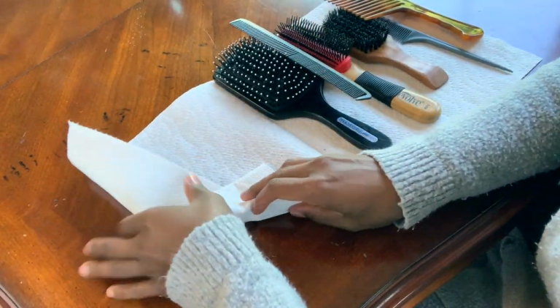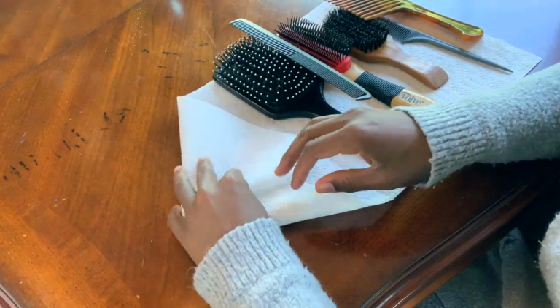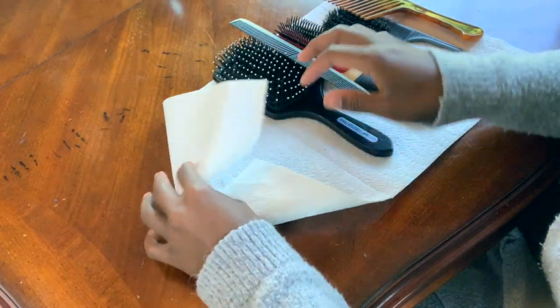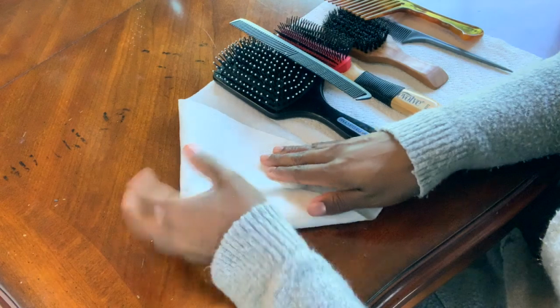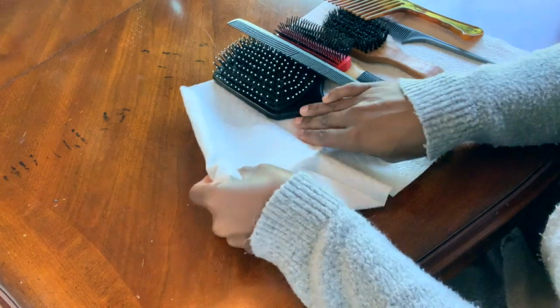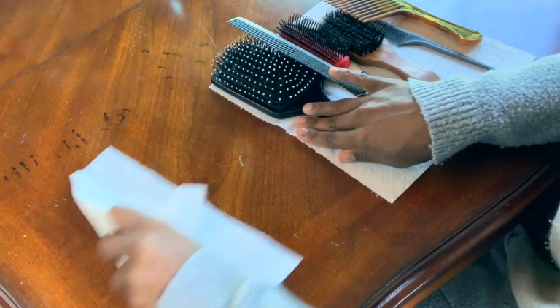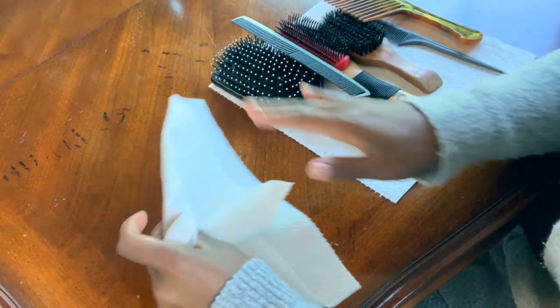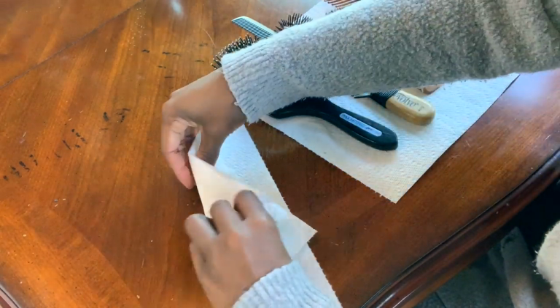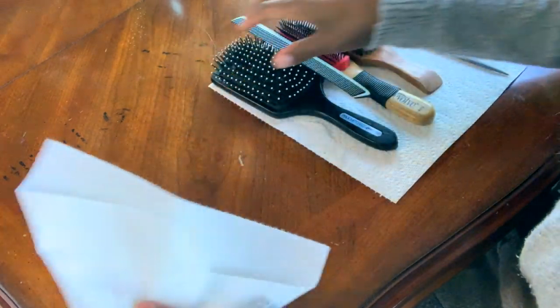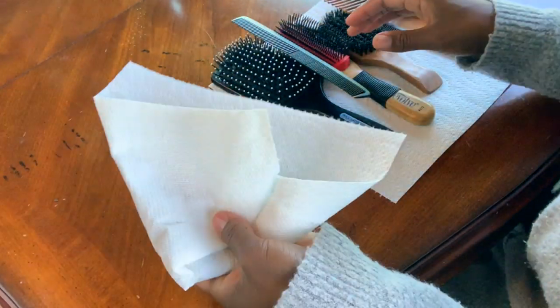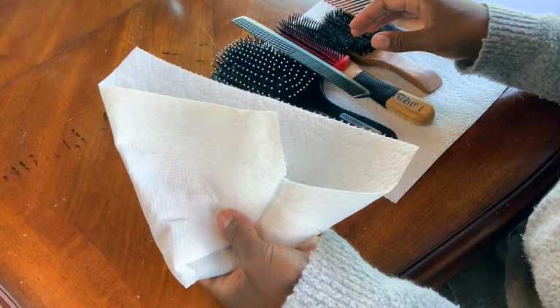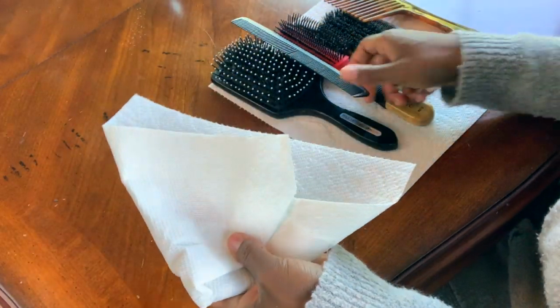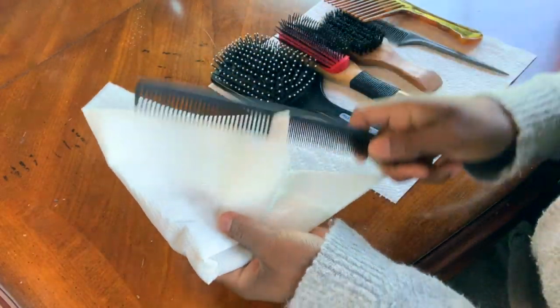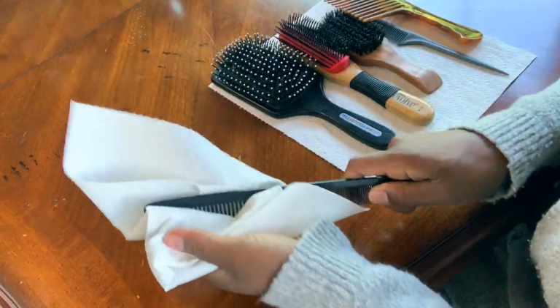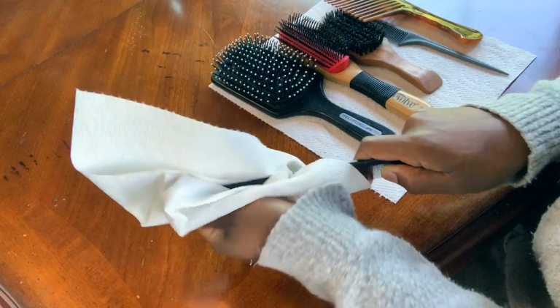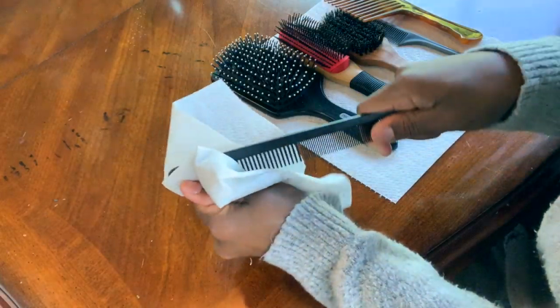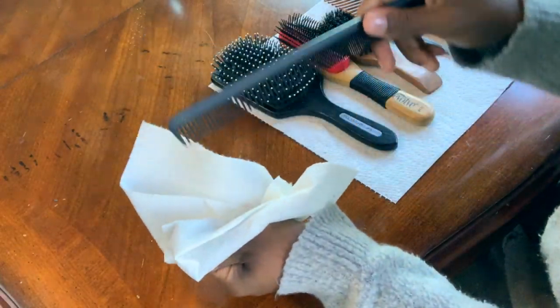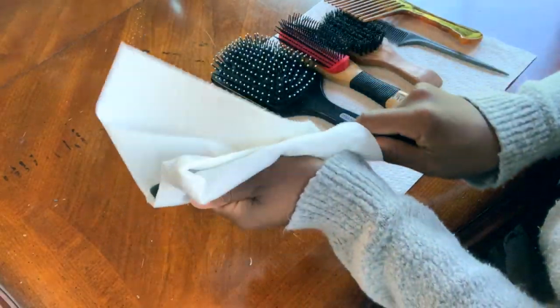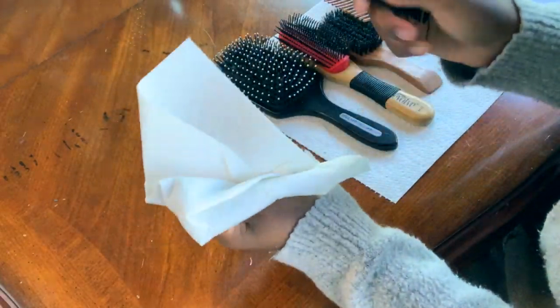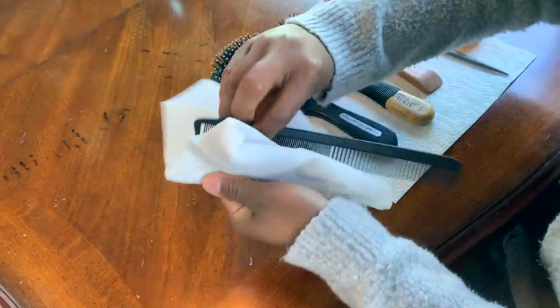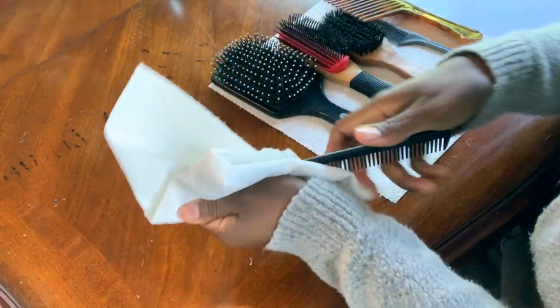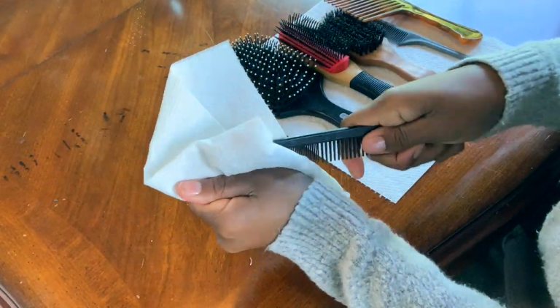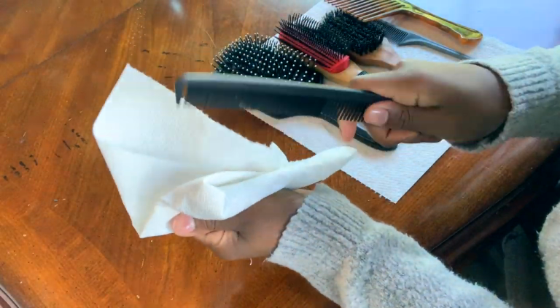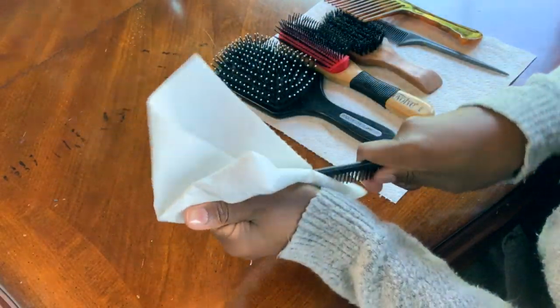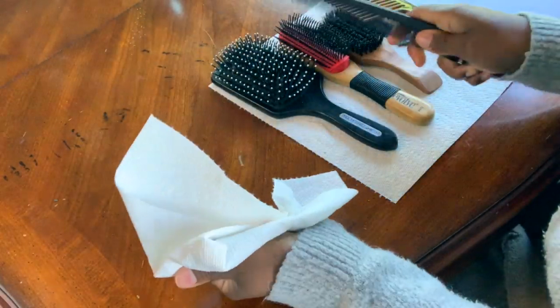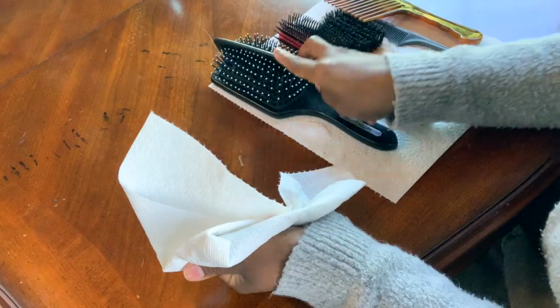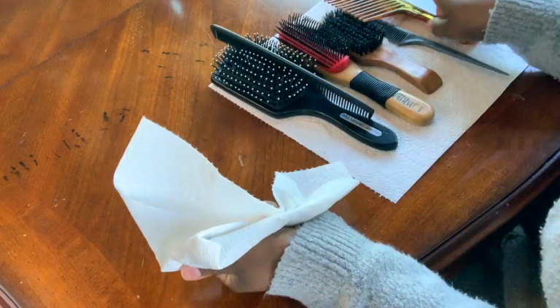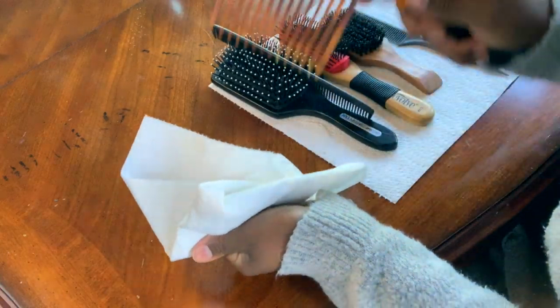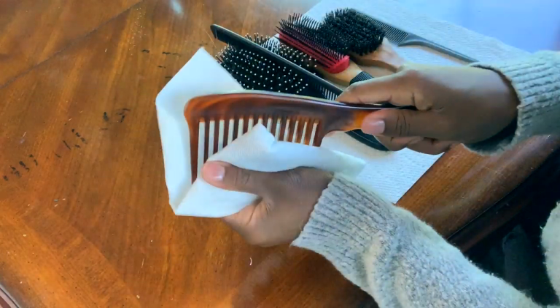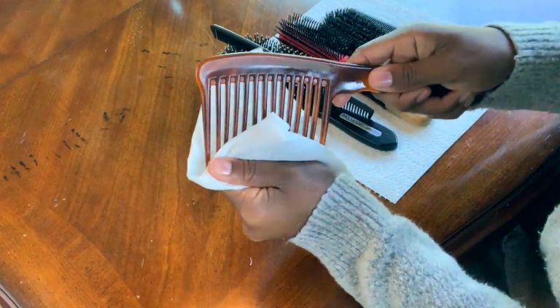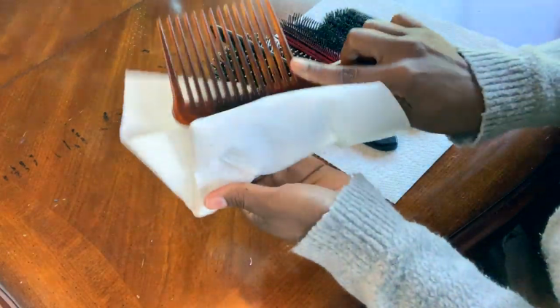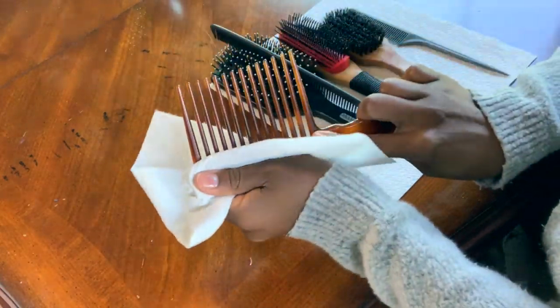Once I'm done cleaning my brushes, I will fold over all that hair, break off that part of the paper towel, use the clean side, and wipe off my combs and pull any dirt, hair, or debris out of my comb.